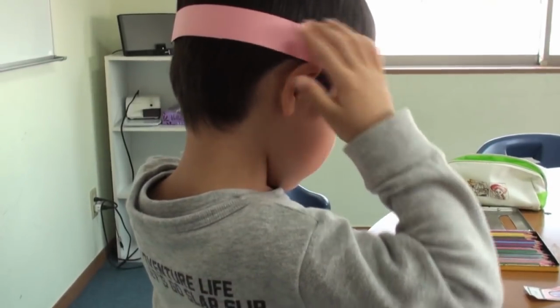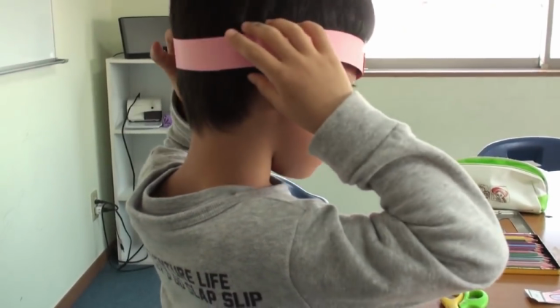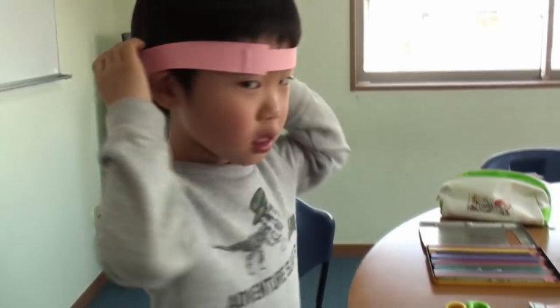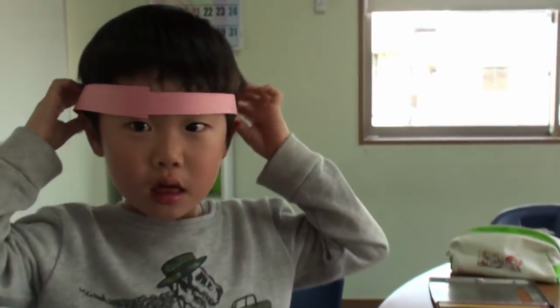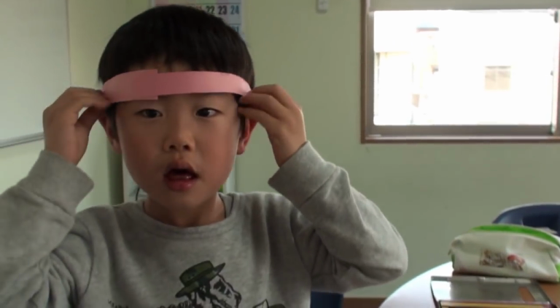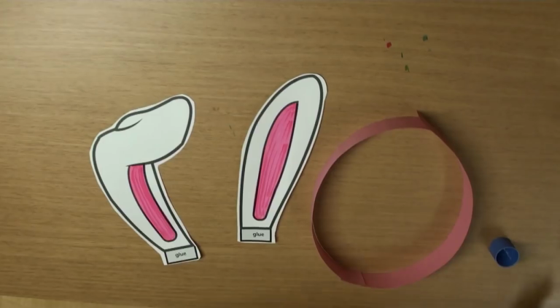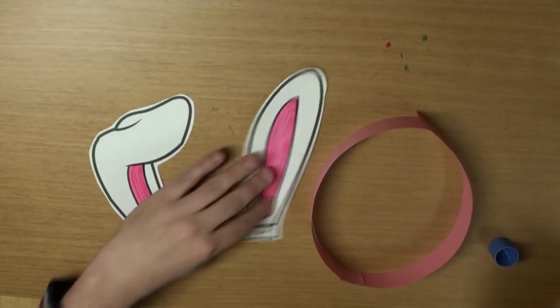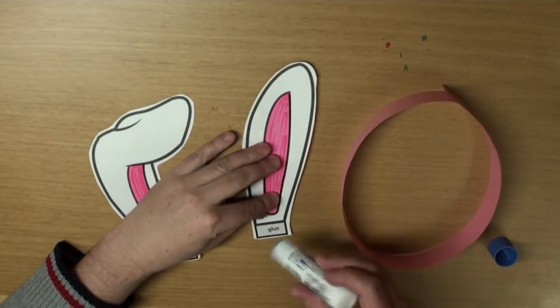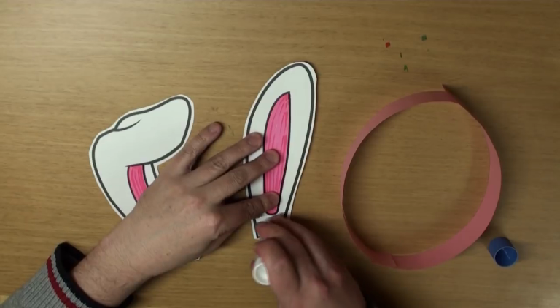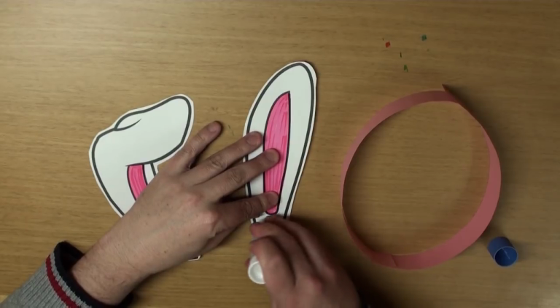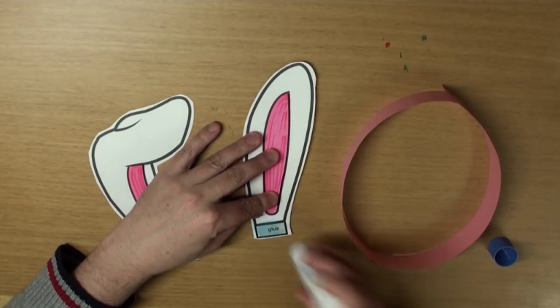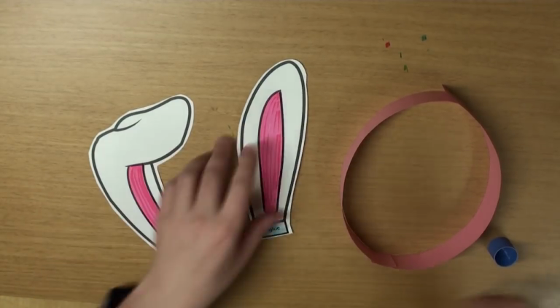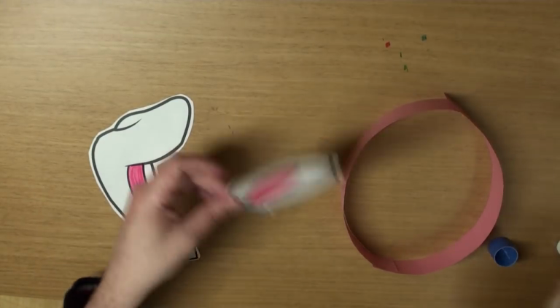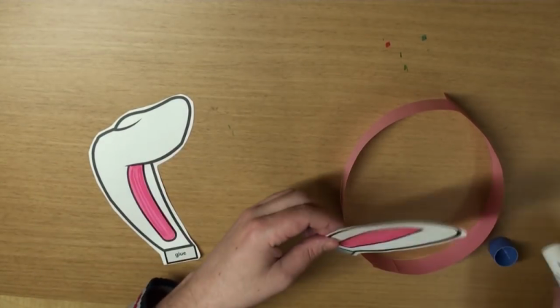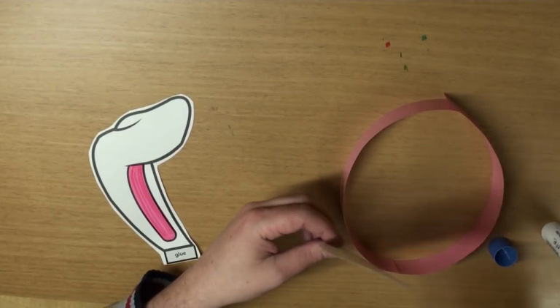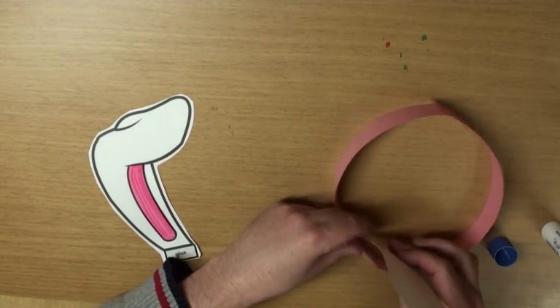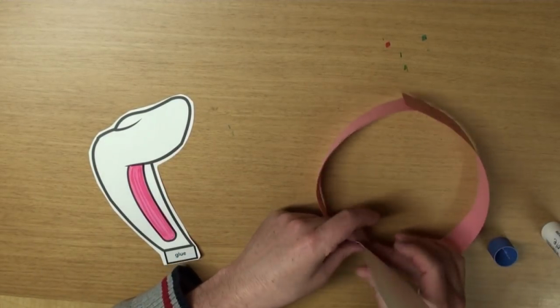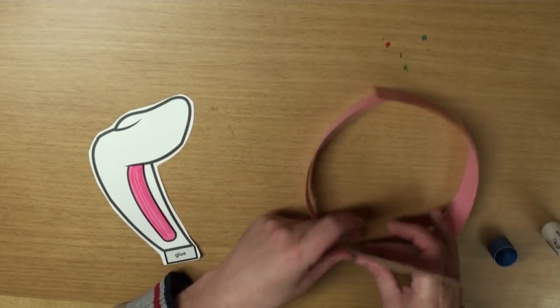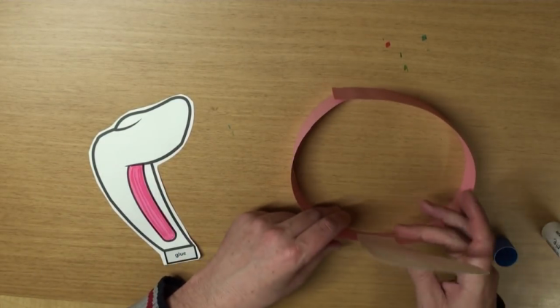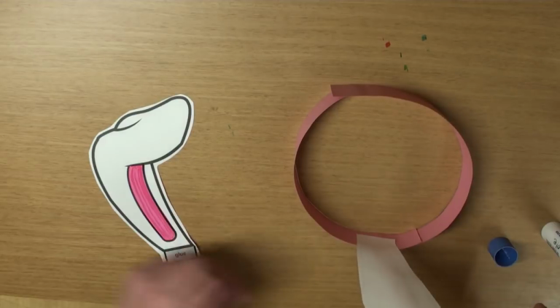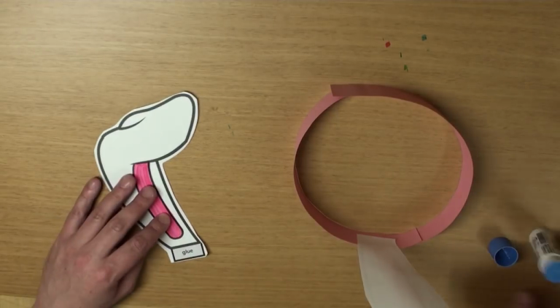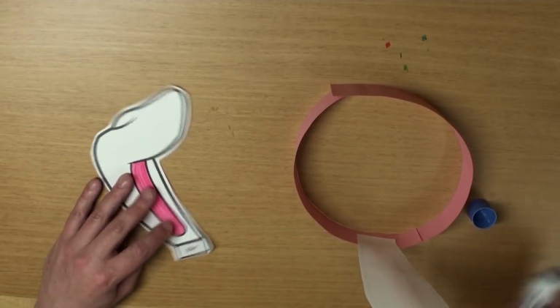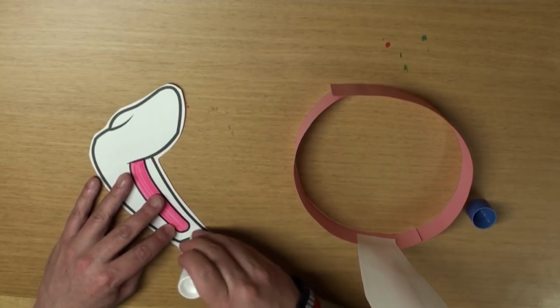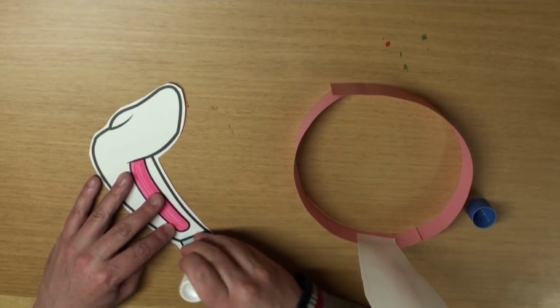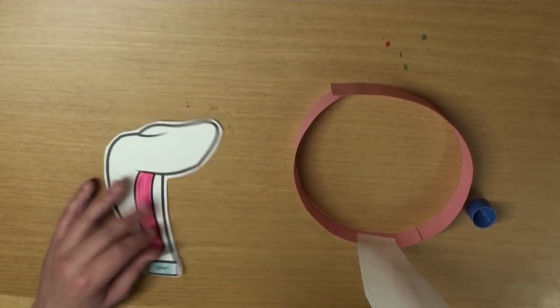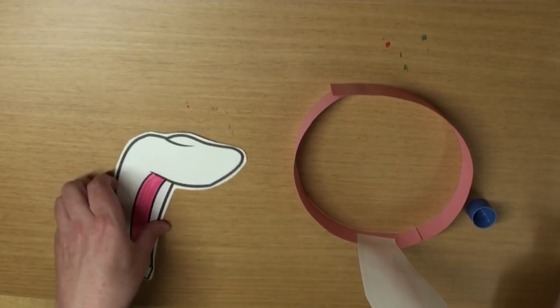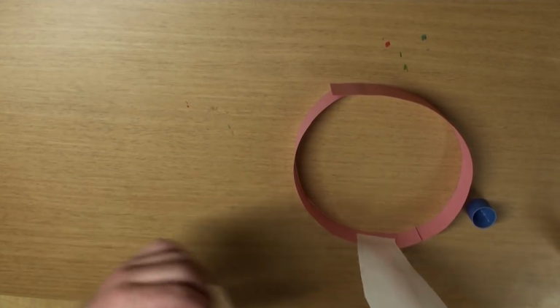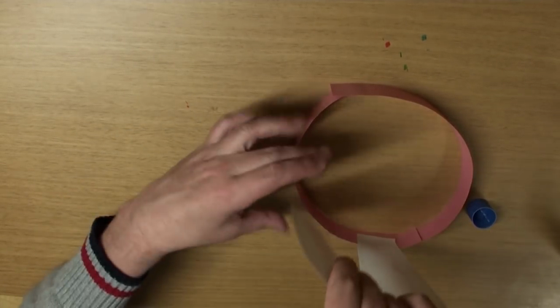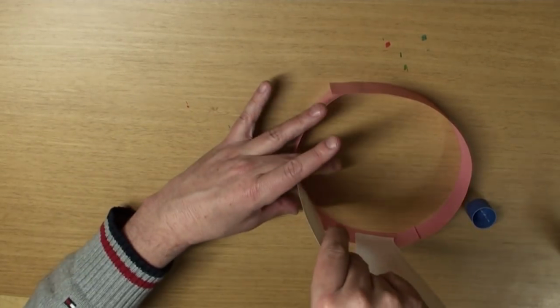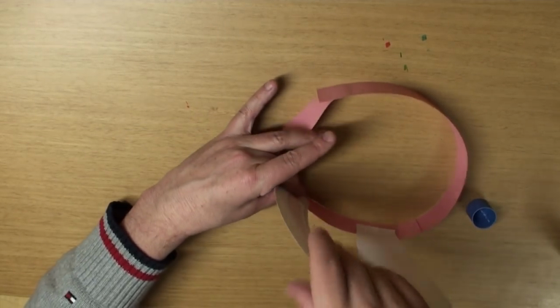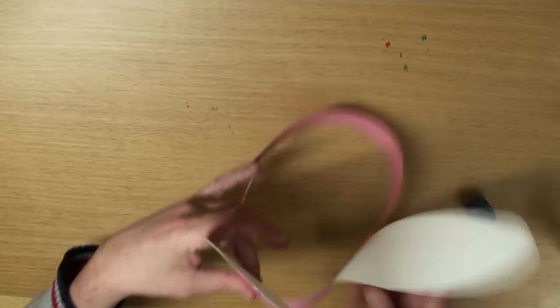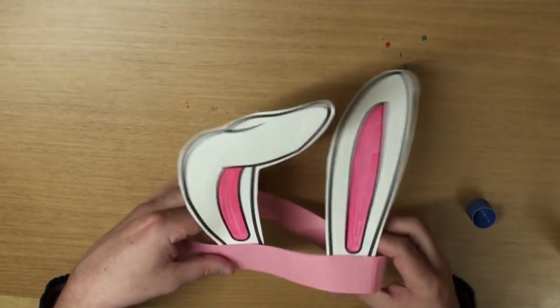Once you've finished that, we can put on the ears, okay? Yeah! Grab your glue, put some glue on the bottom, stick on one, and stick on two. Great!